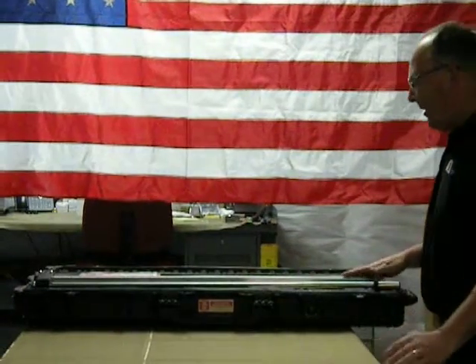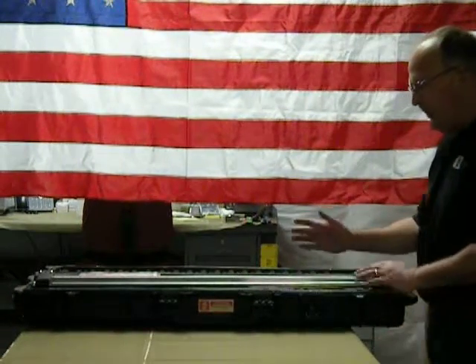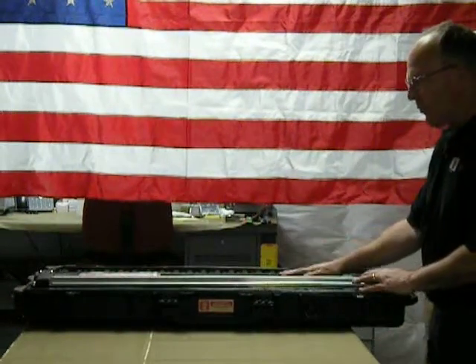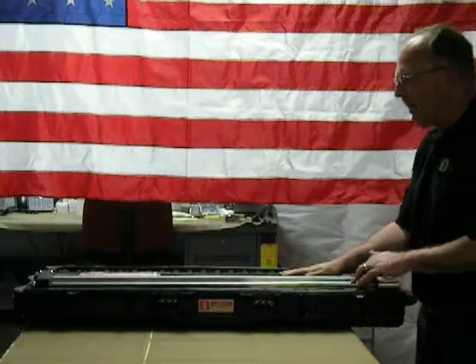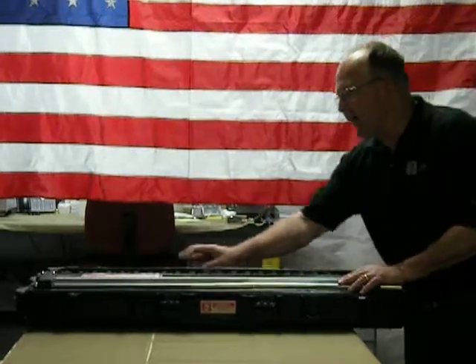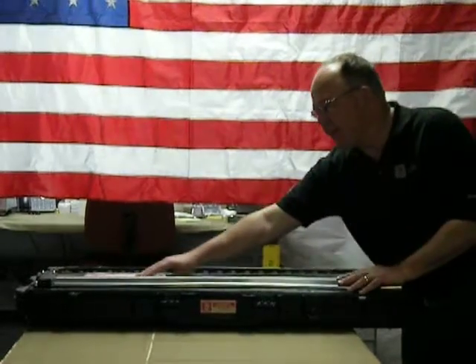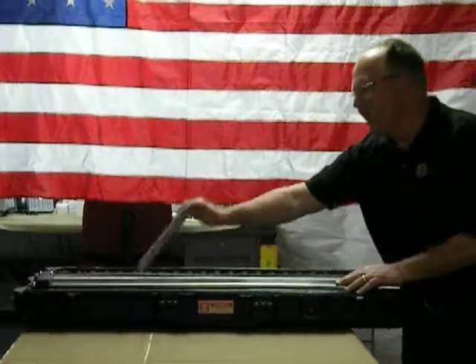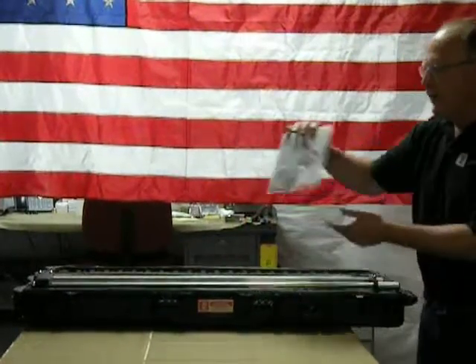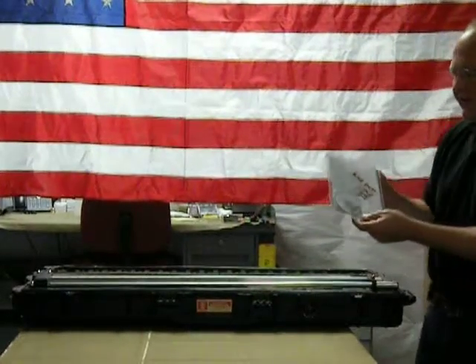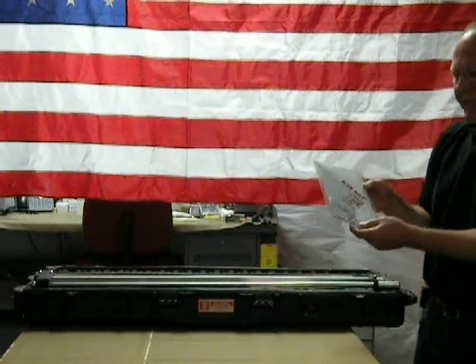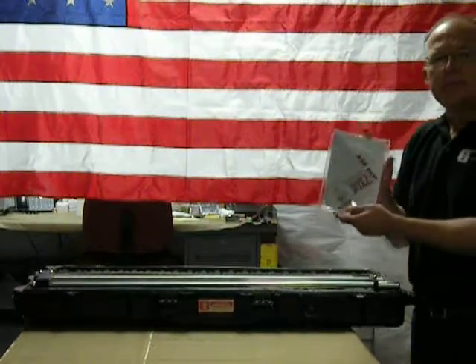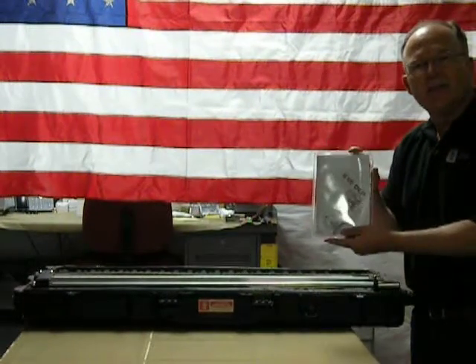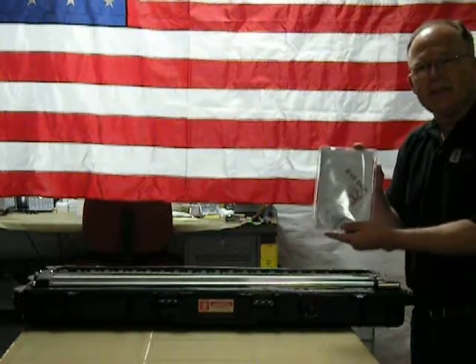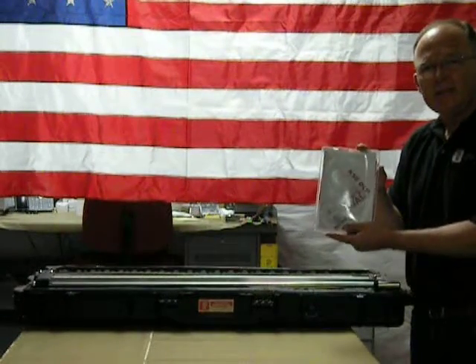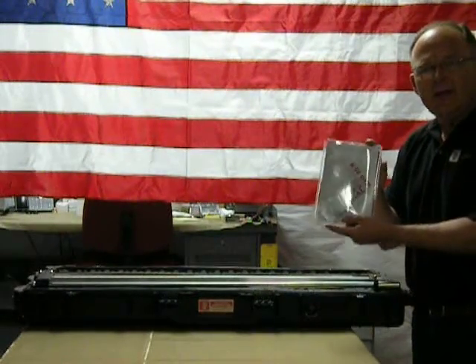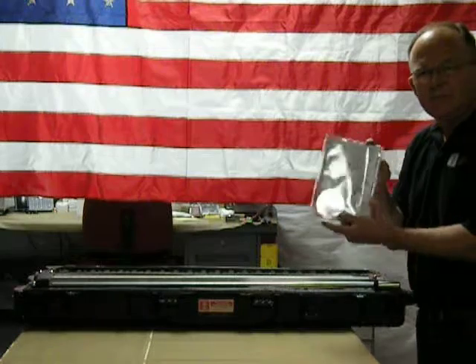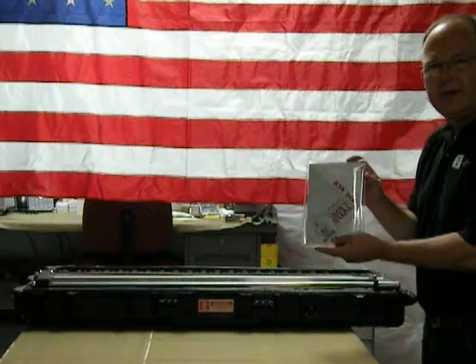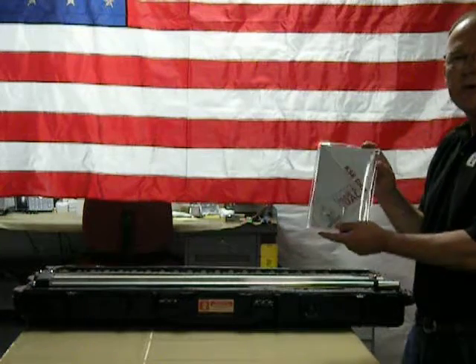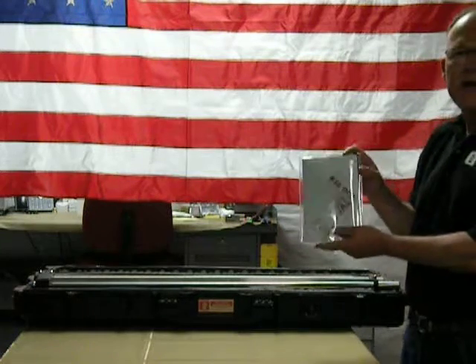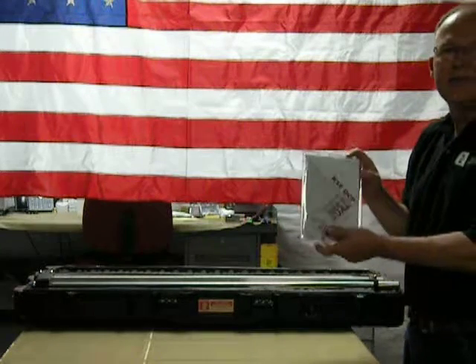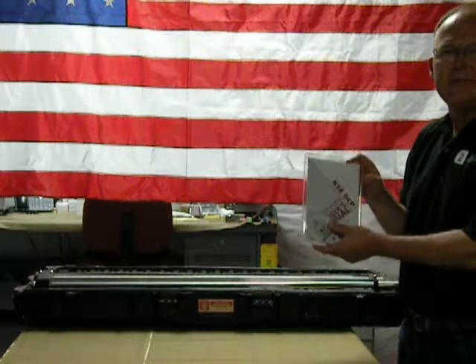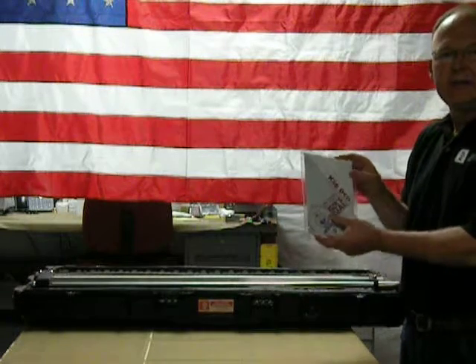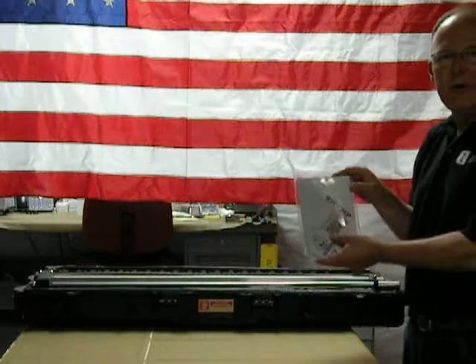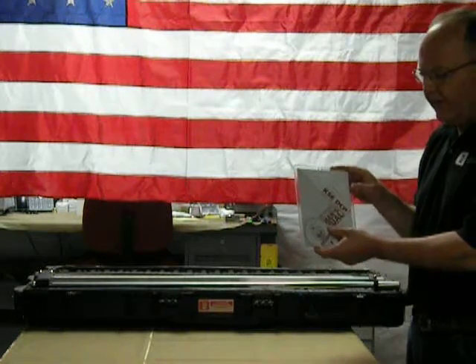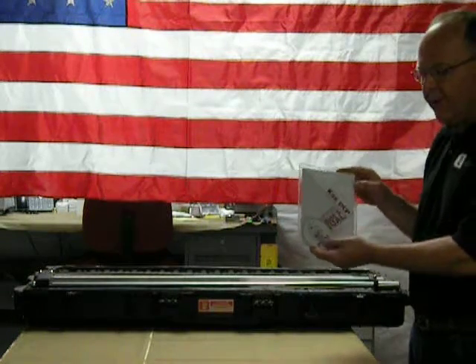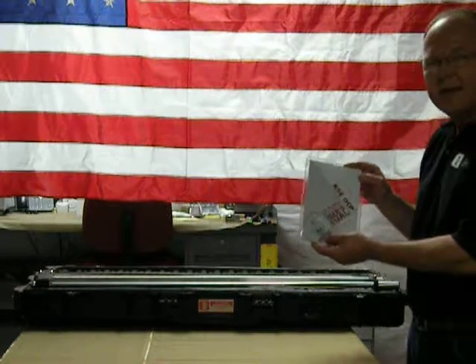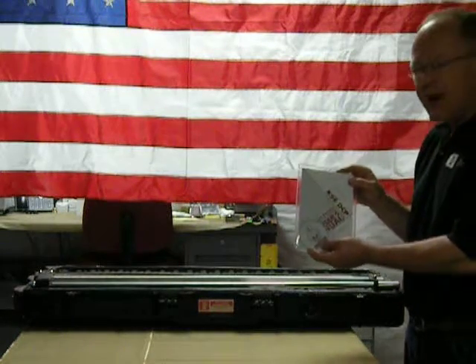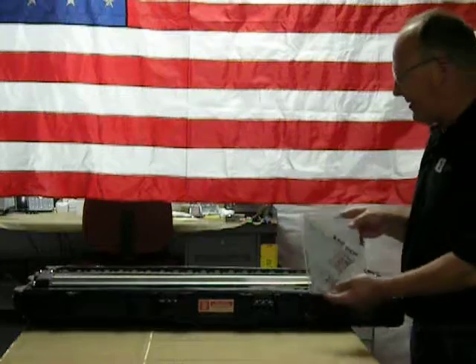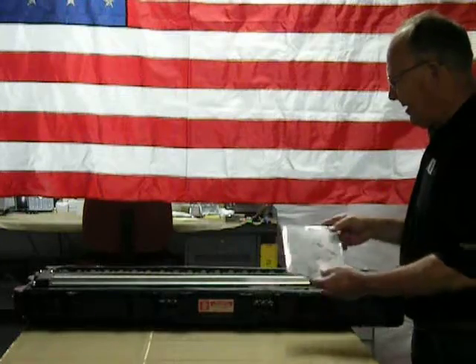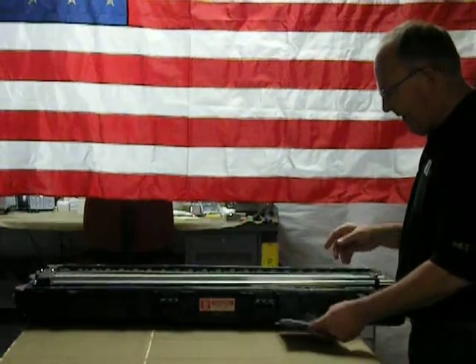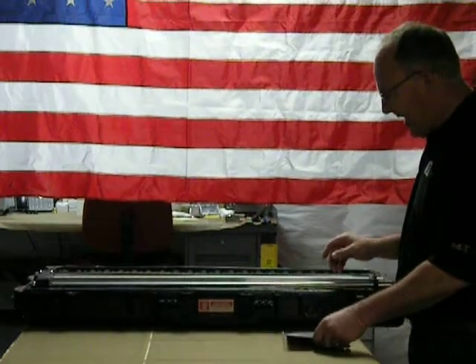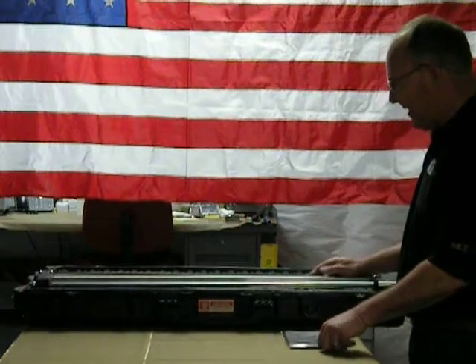Every kit comes with the user's manual and the CD. In the first video, we went through the contents of these to give you an overview of what's provided in those documents. So every kit has that.